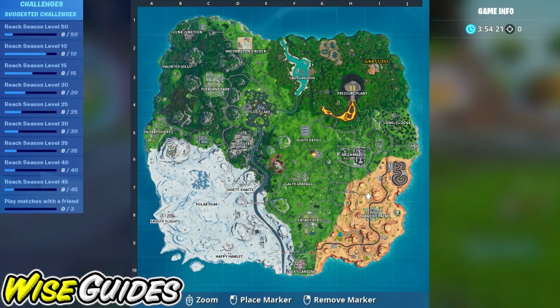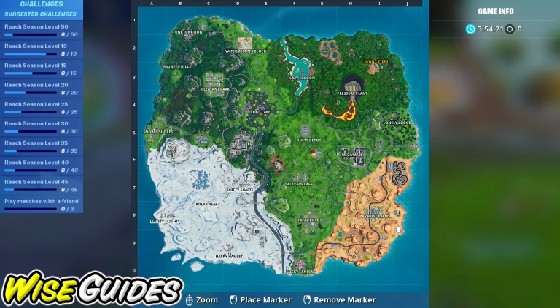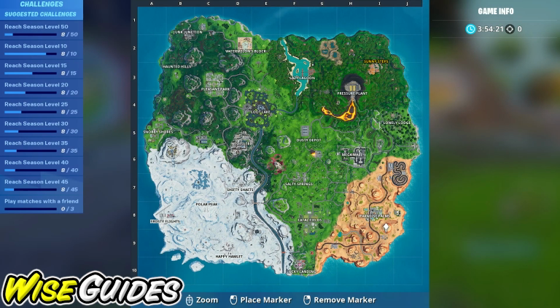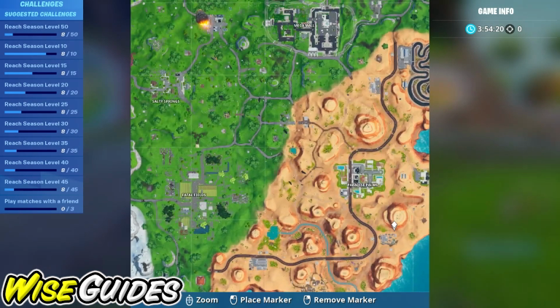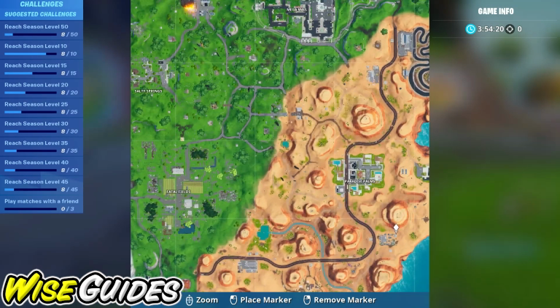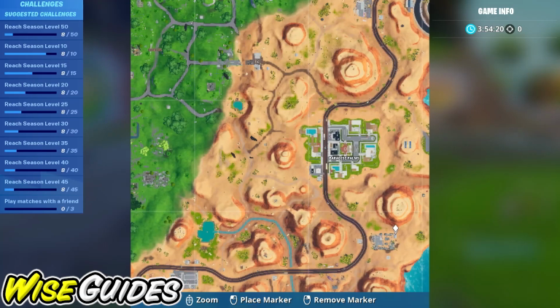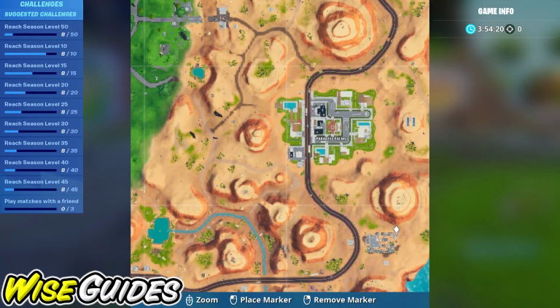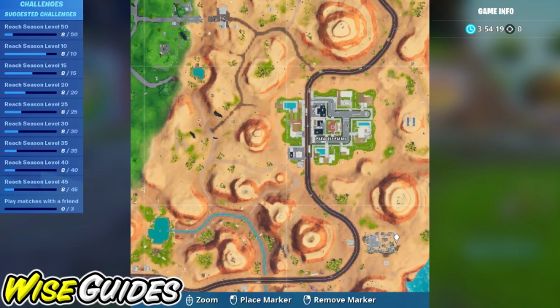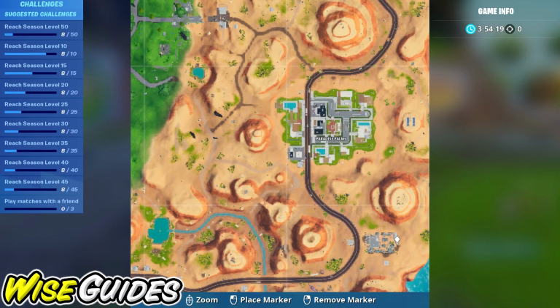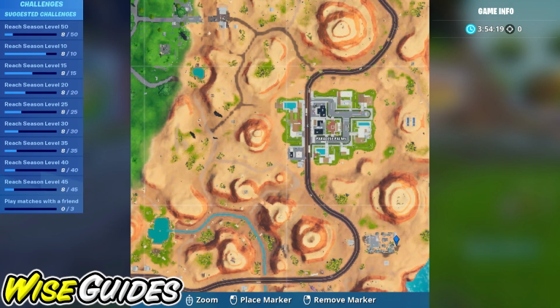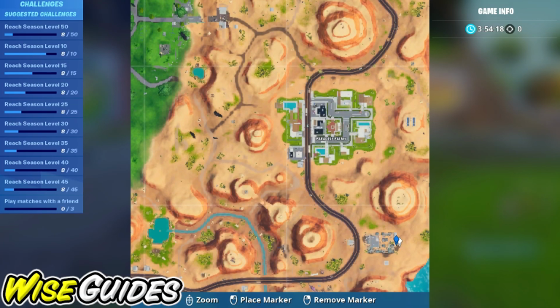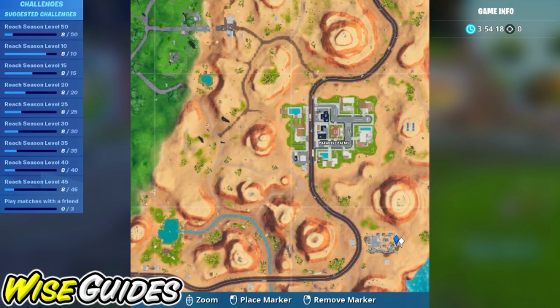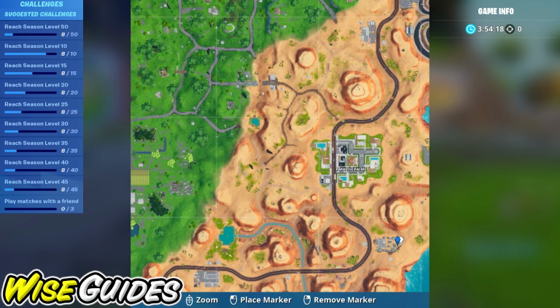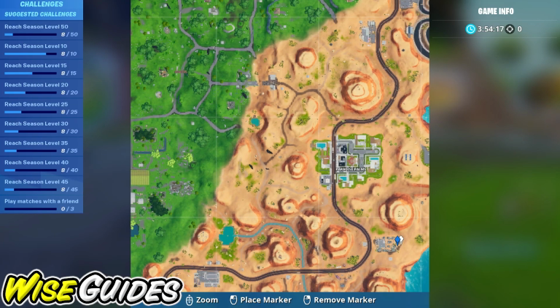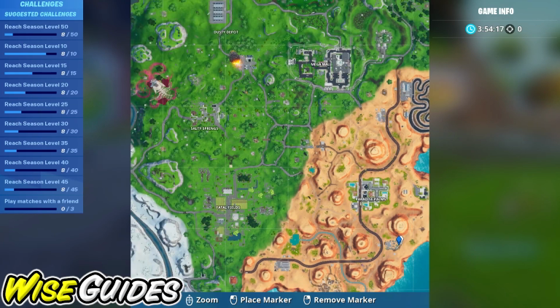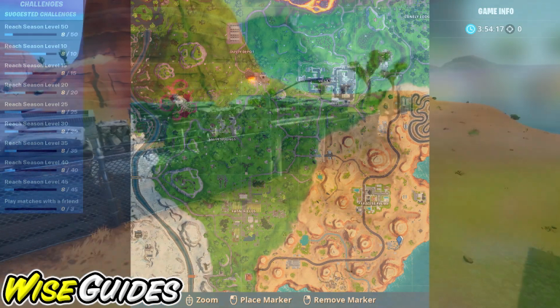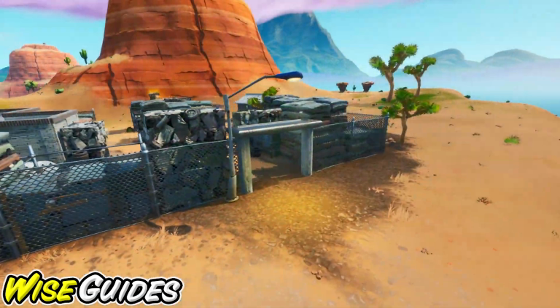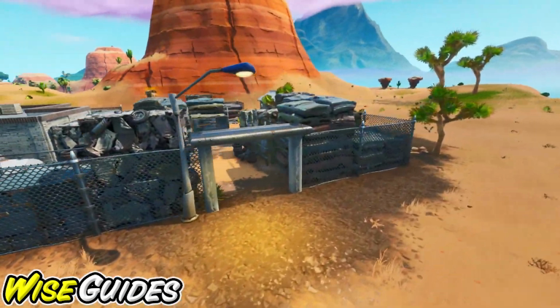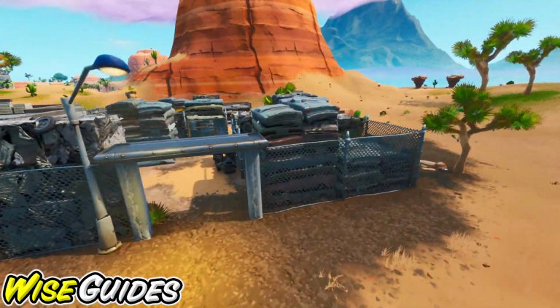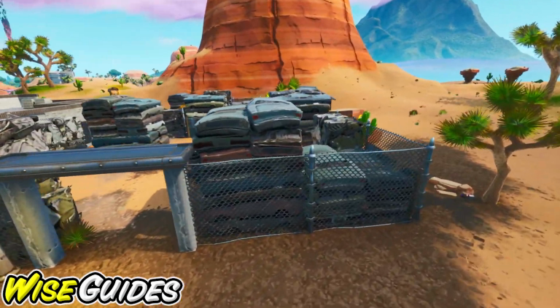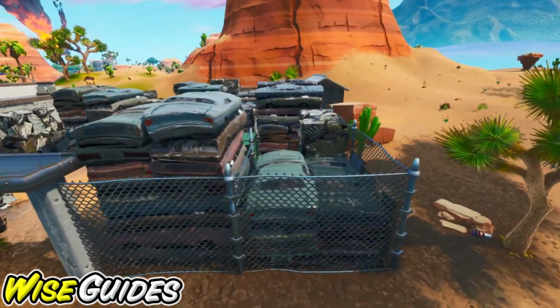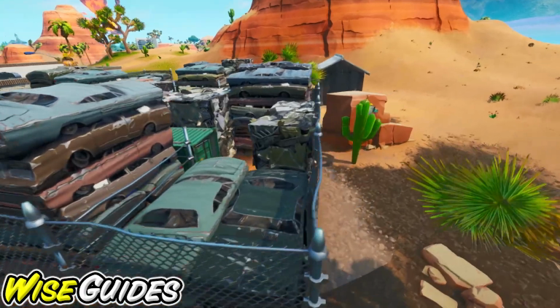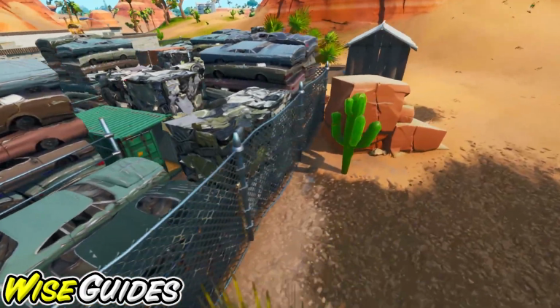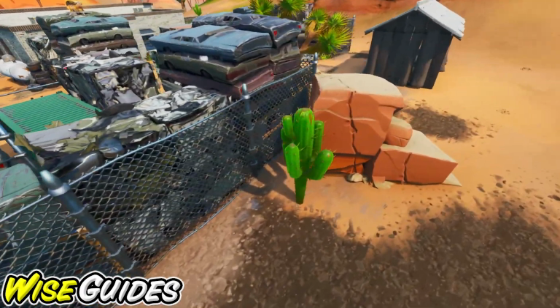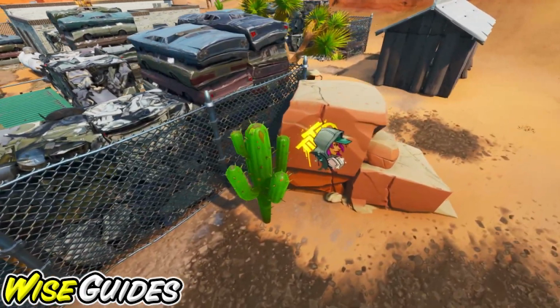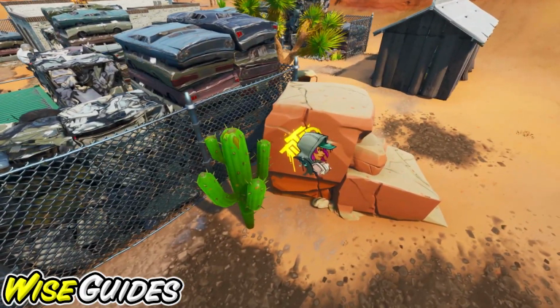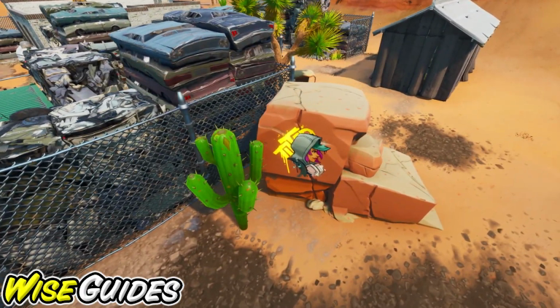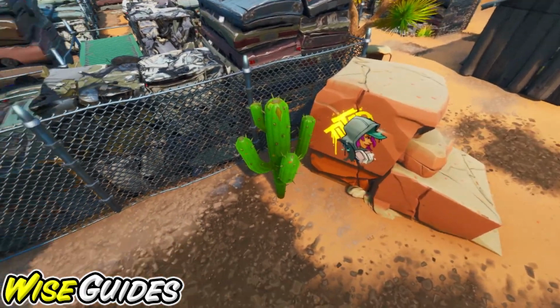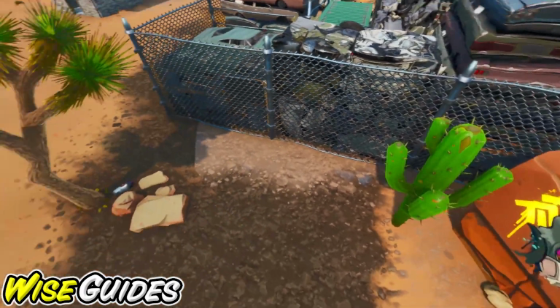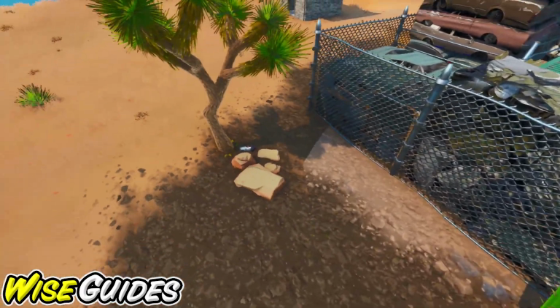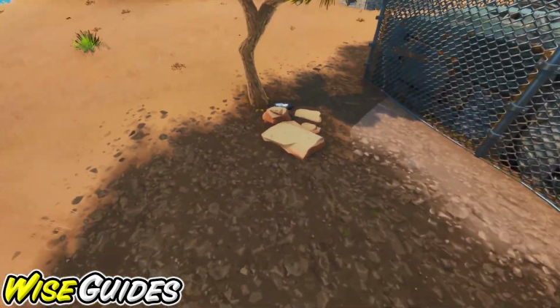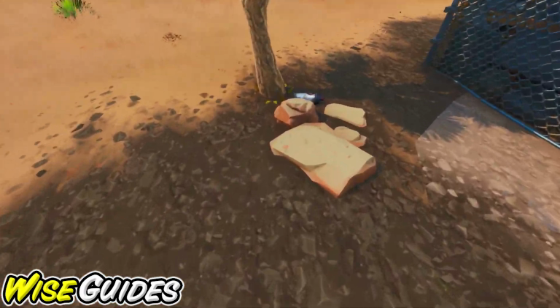The second spray can is going to be located at this junkyard just south of Paradise Palms, and the can is just going to be sitting by this tree.